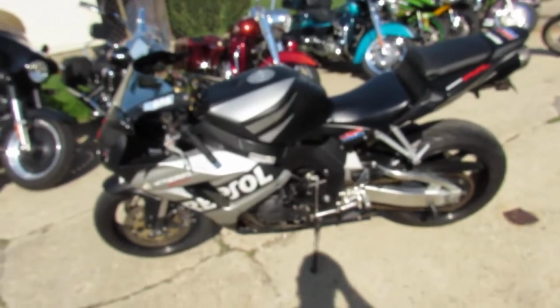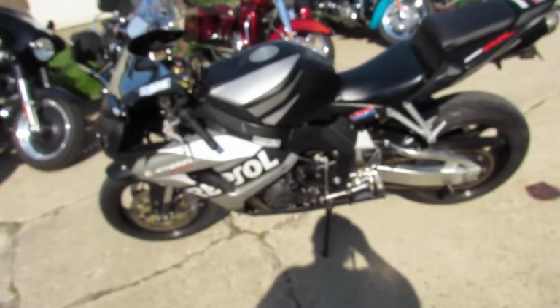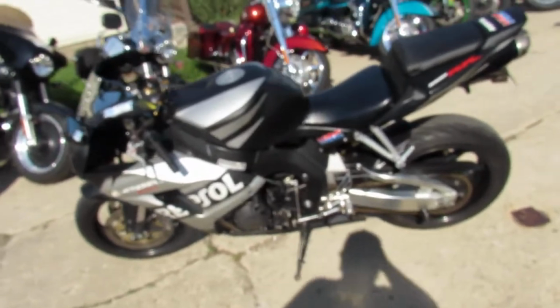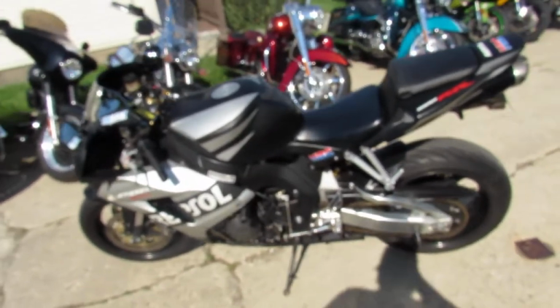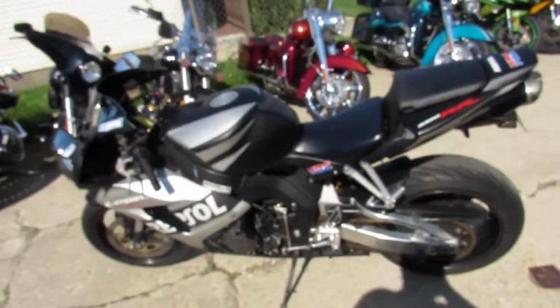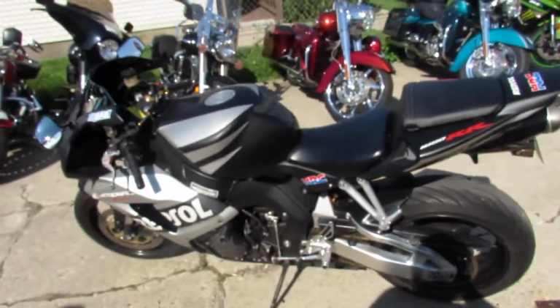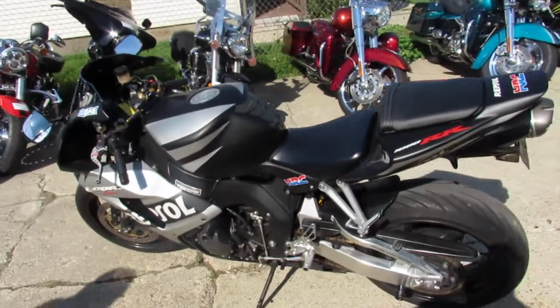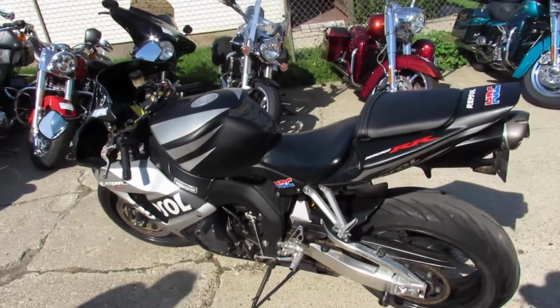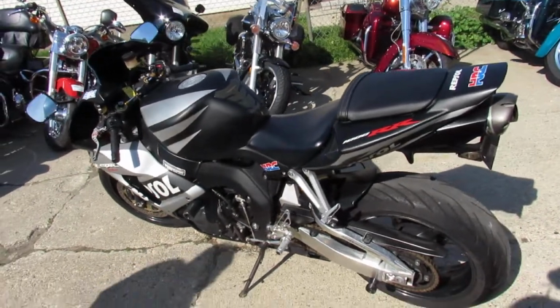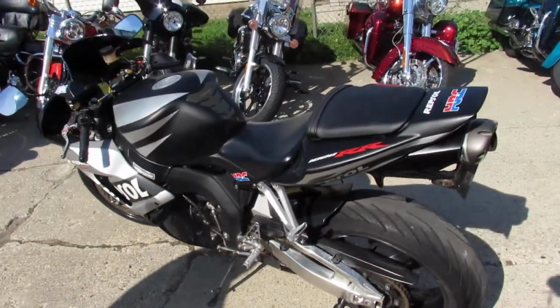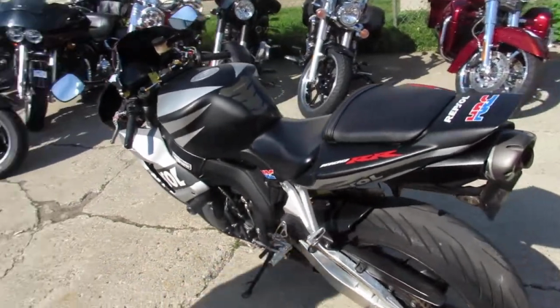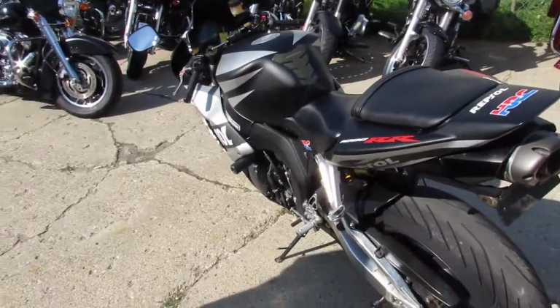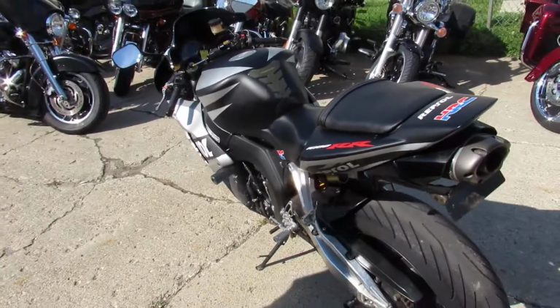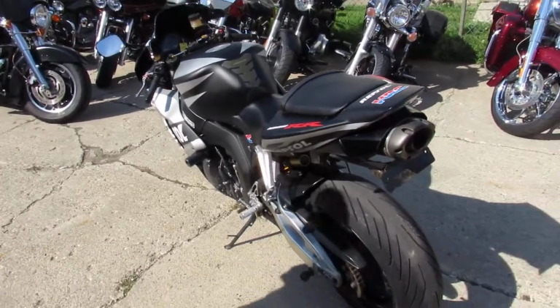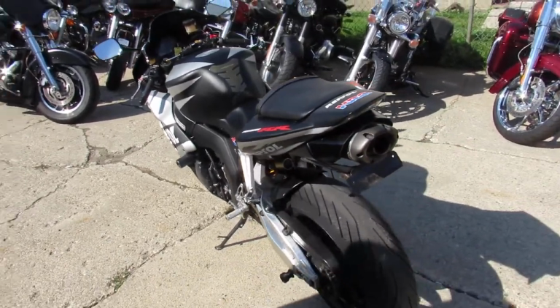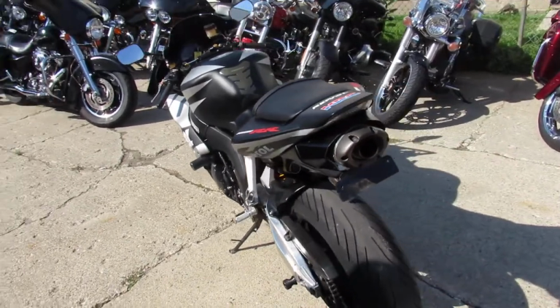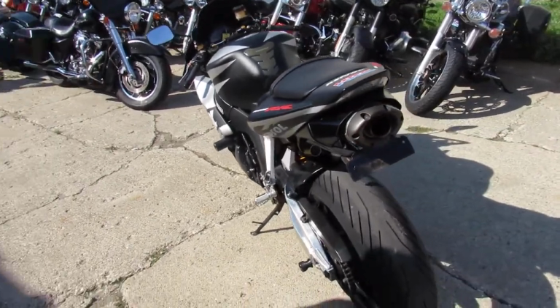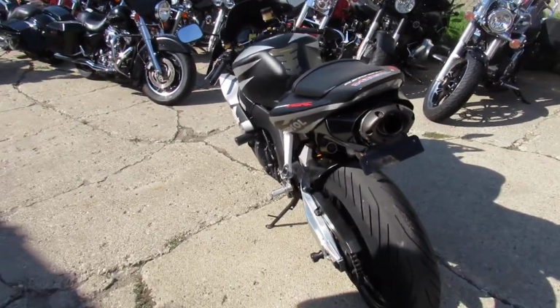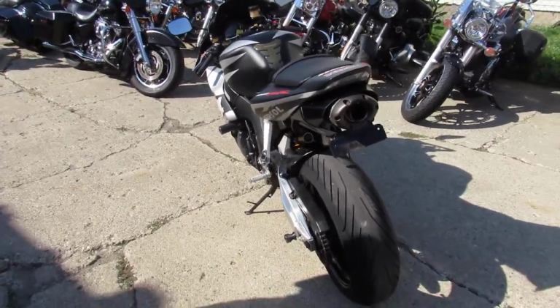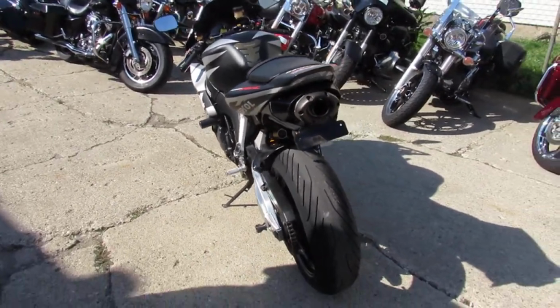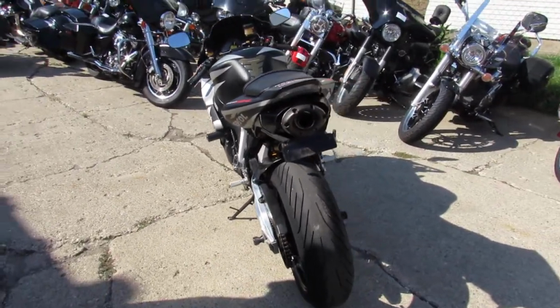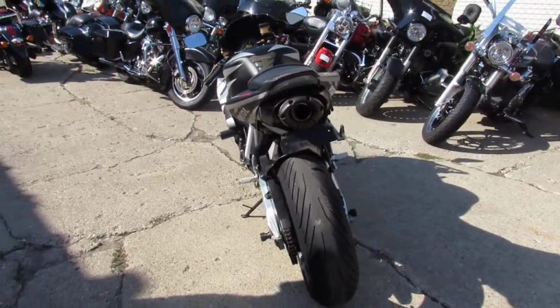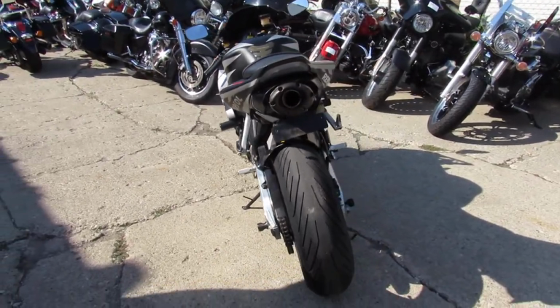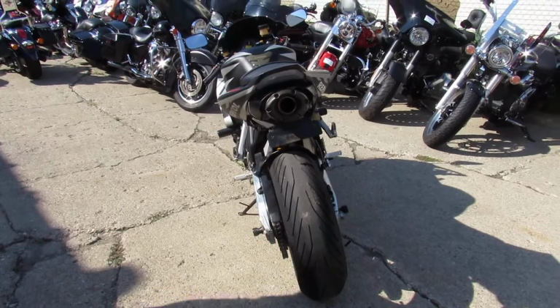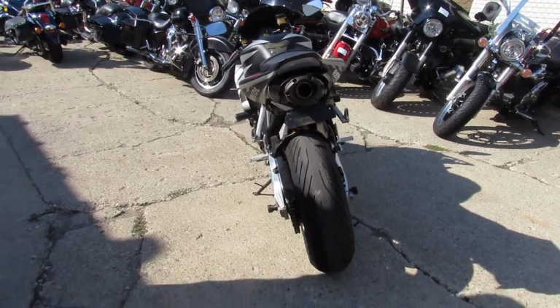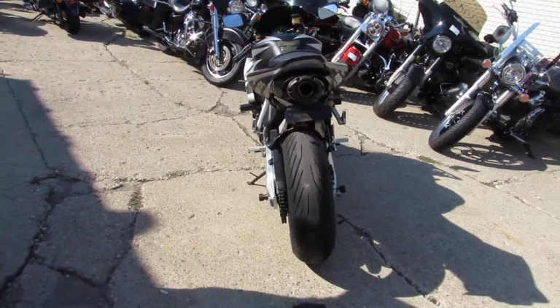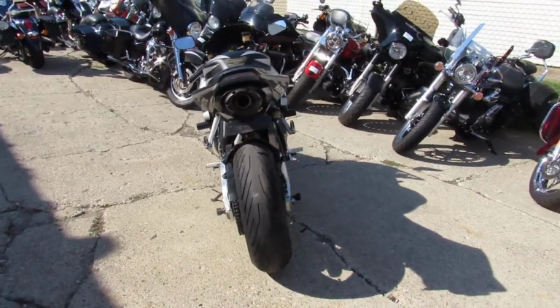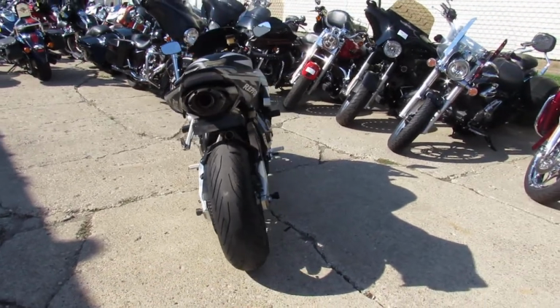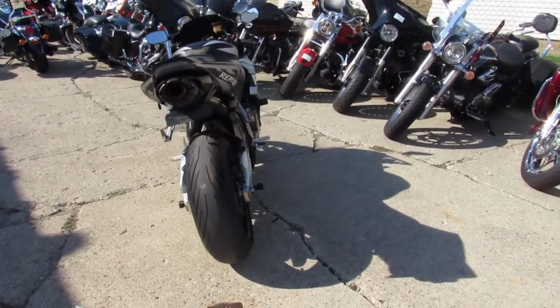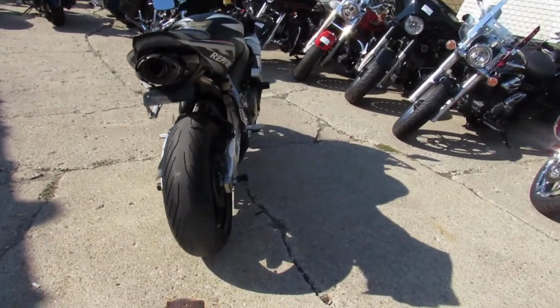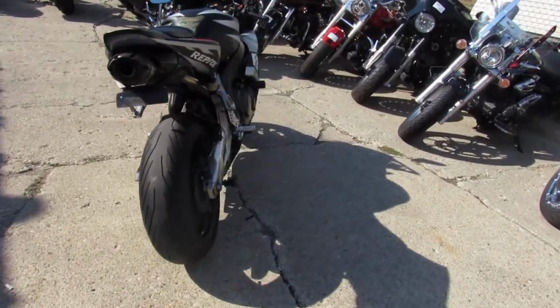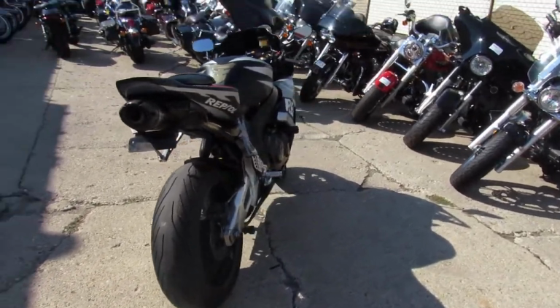Hey guys, it's ApprovalPowerSports.com here. We've got over 200 used sport bikes for sale in the showroom. I'm going to show you a really nice one here today. It's a 2006 Honda CBR-1000R Repsol for sale, only $49.99.